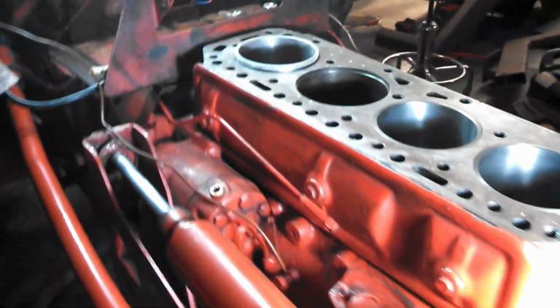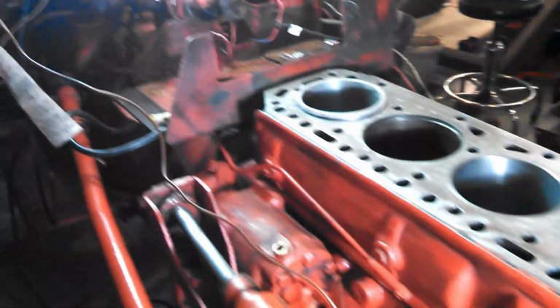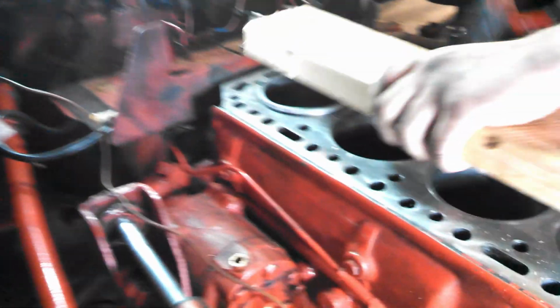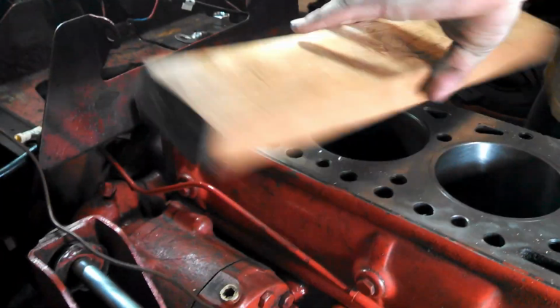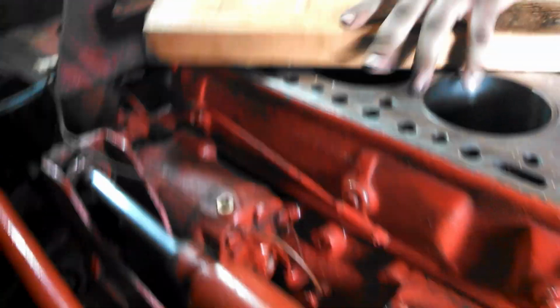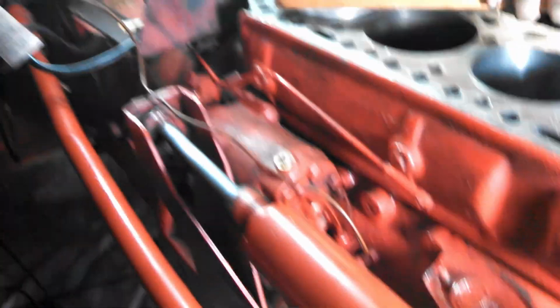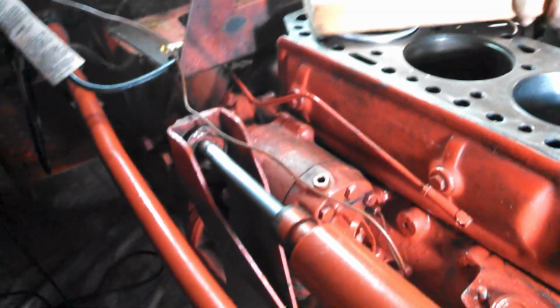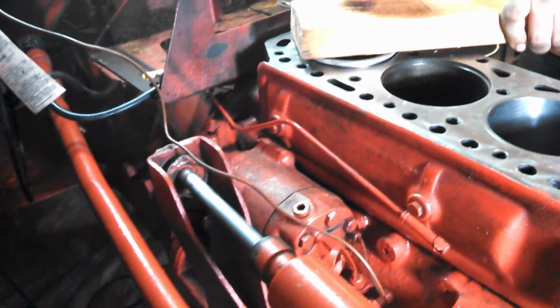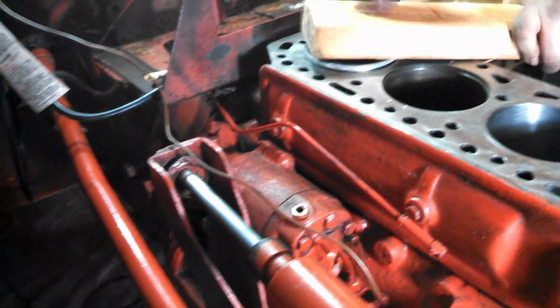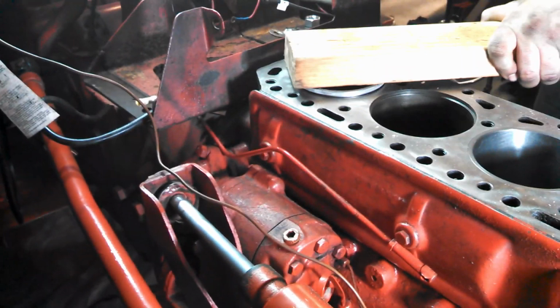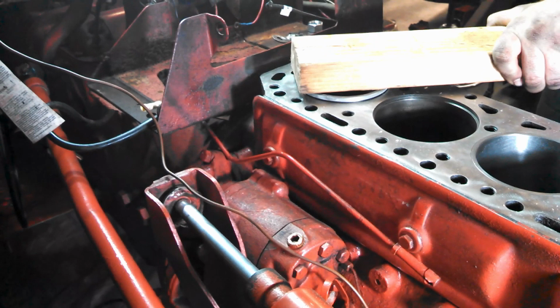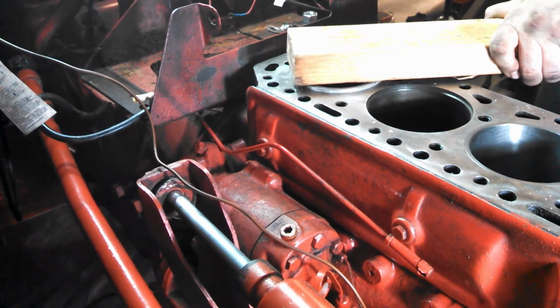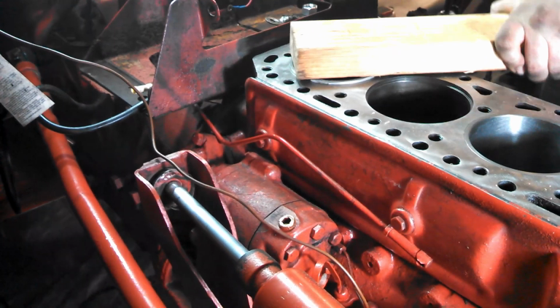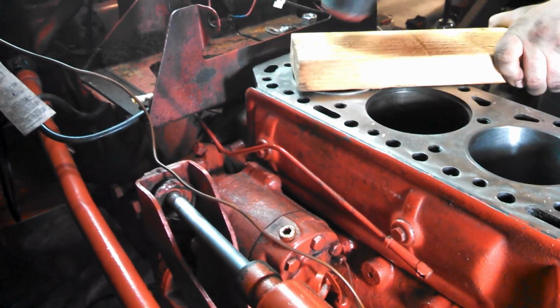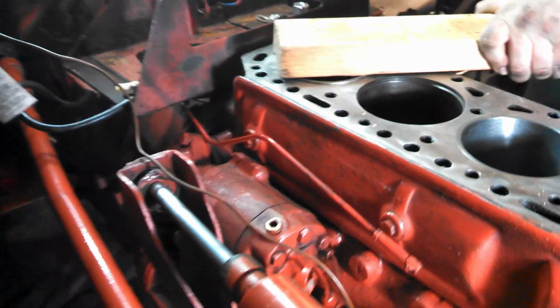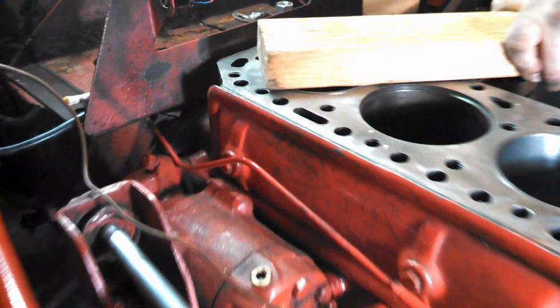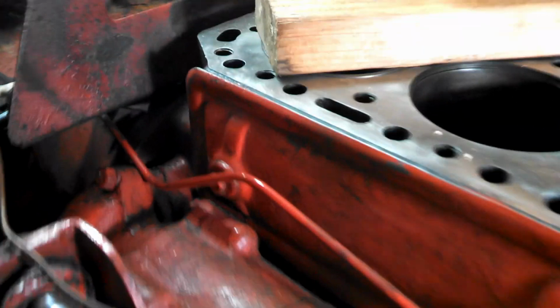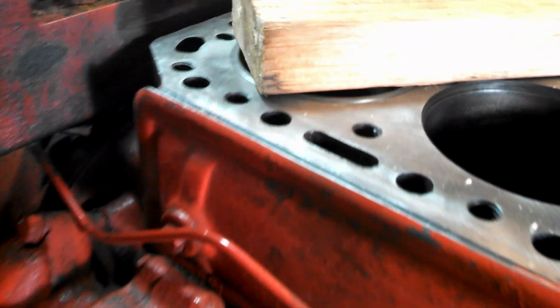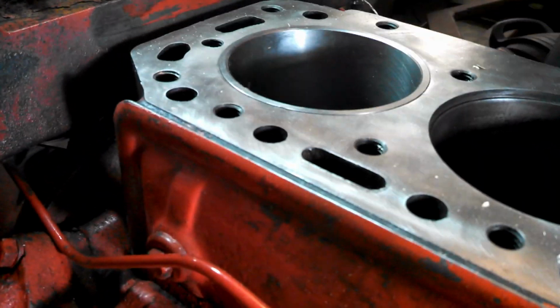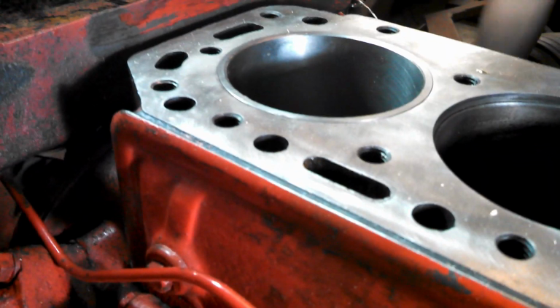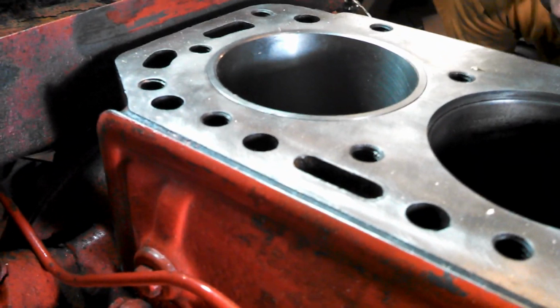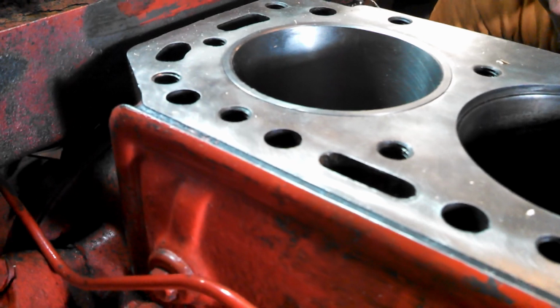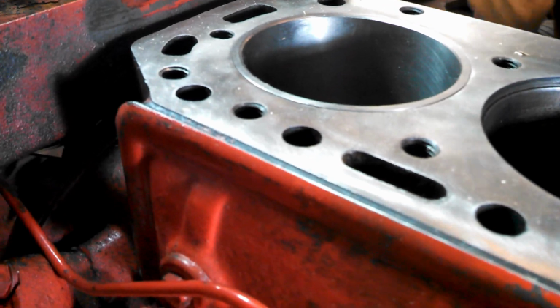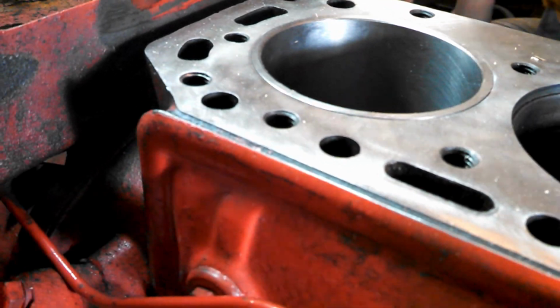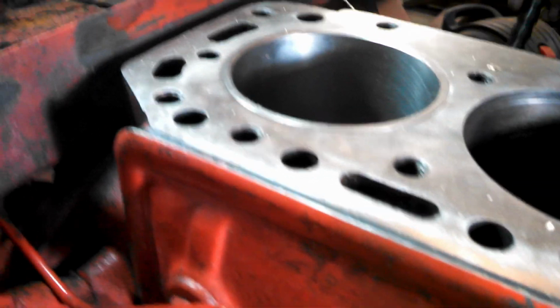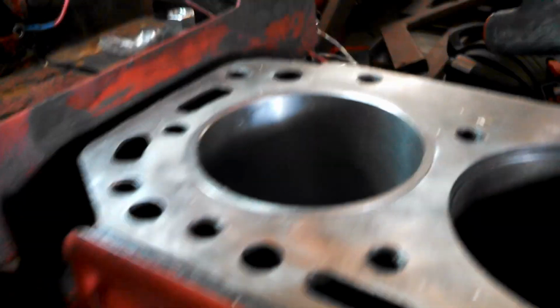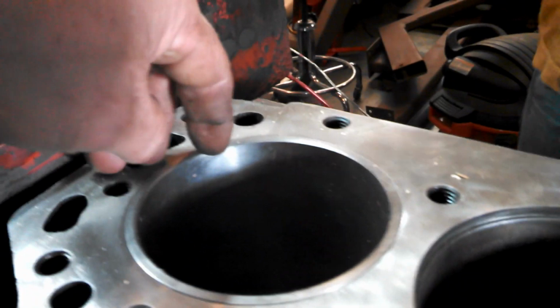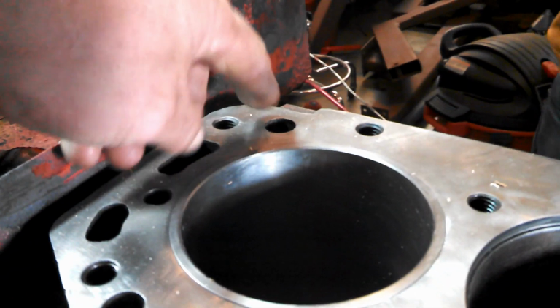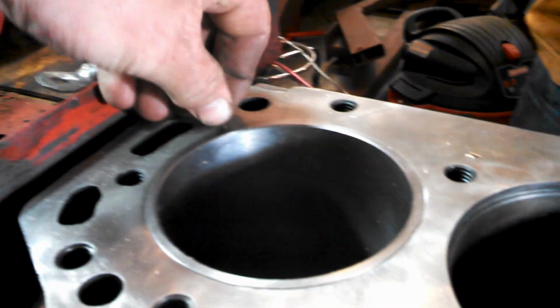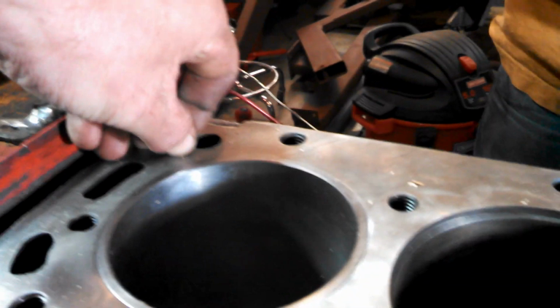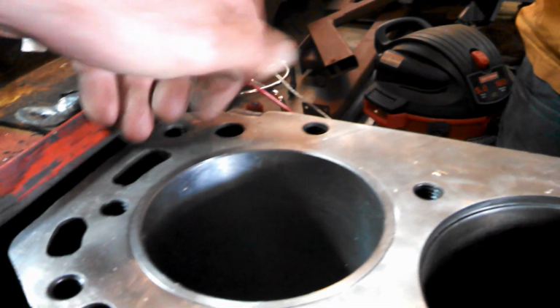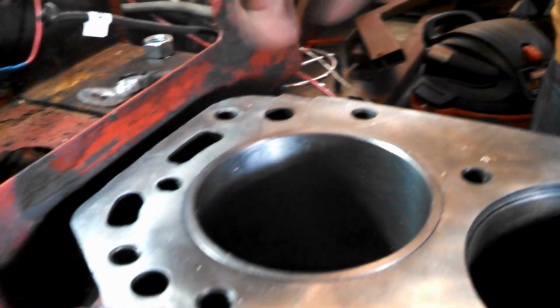Keep it level on there. That one went in nicely — a little bit of edge on it. Yep, a little bit of edge.